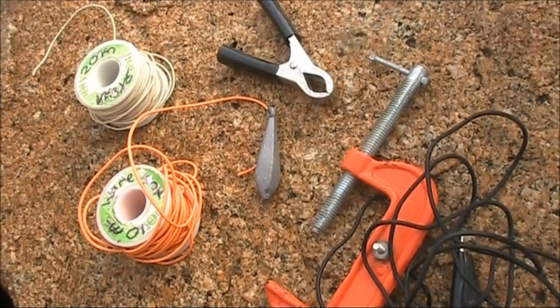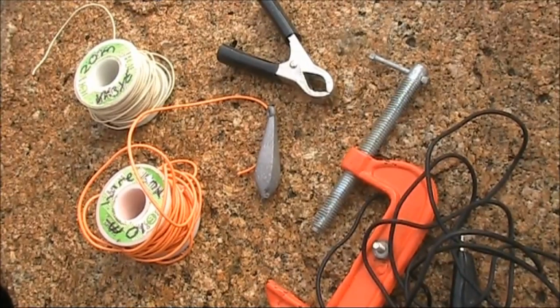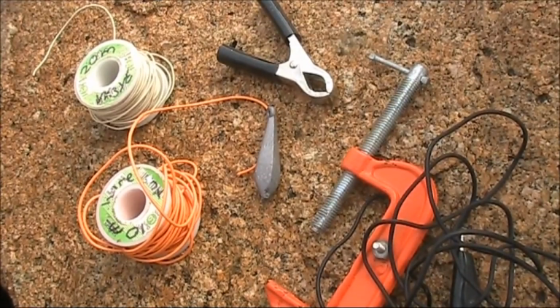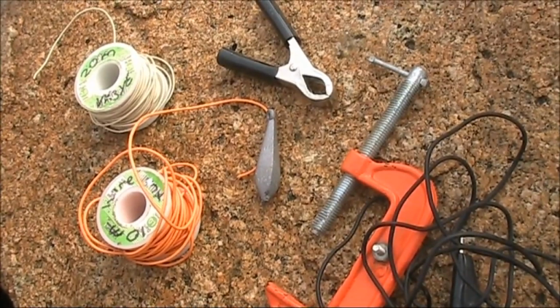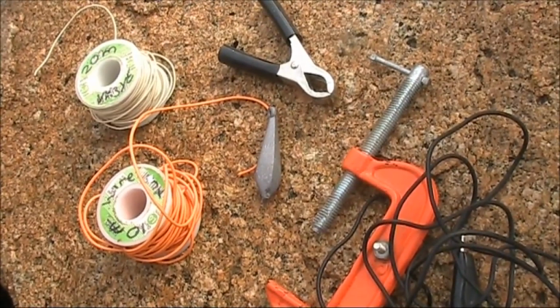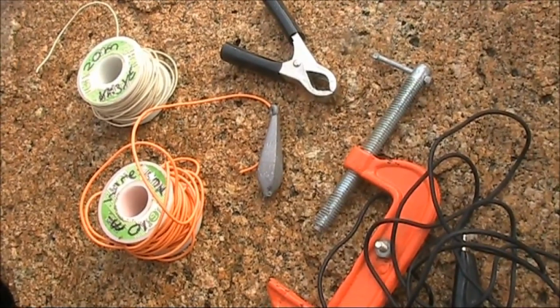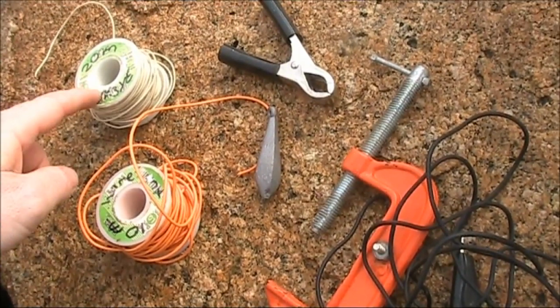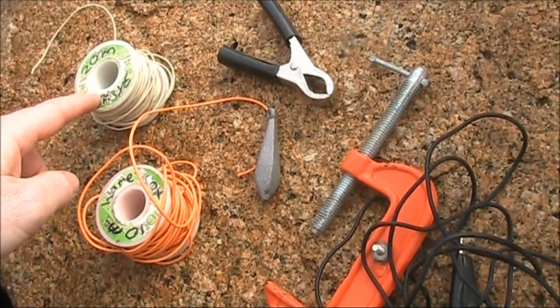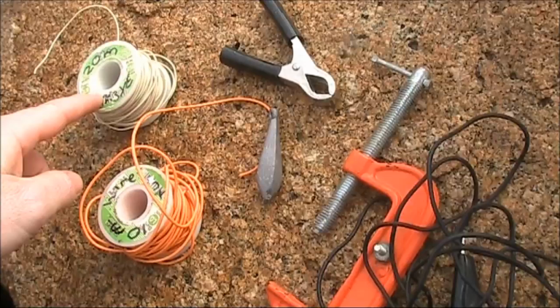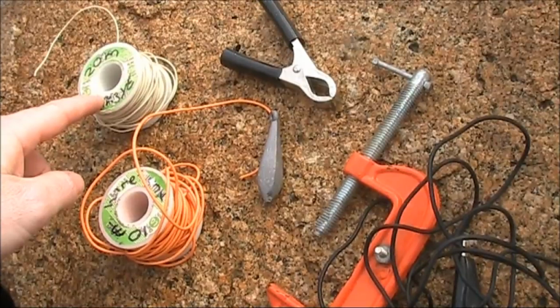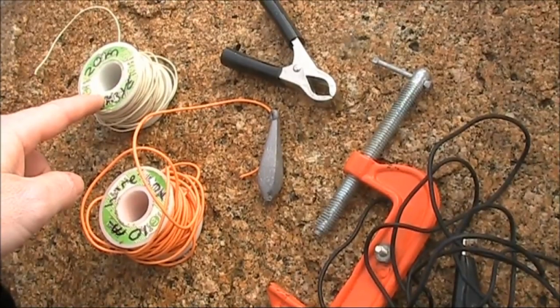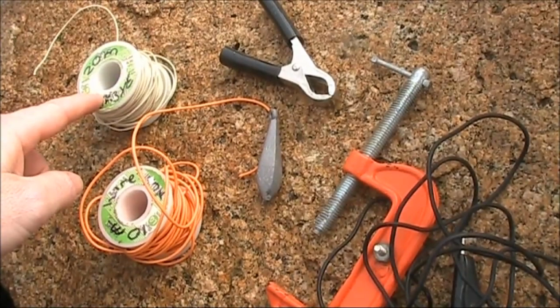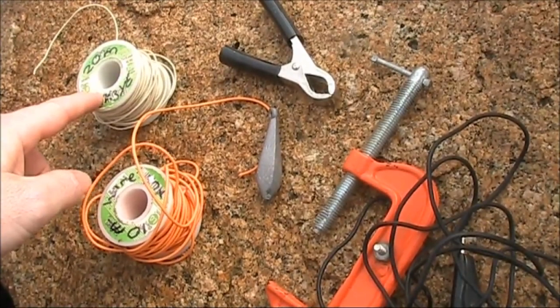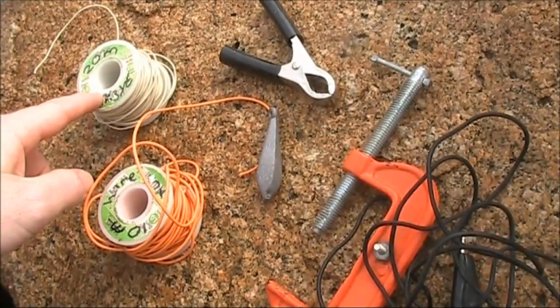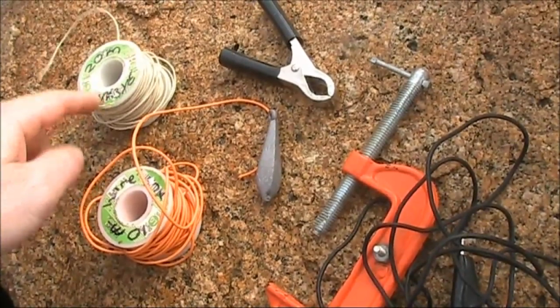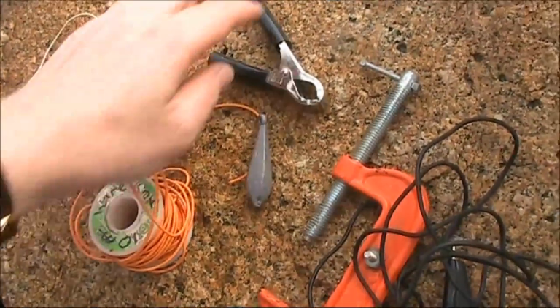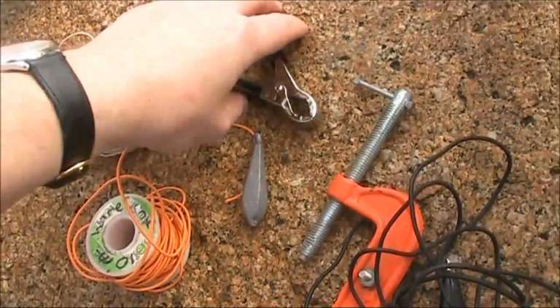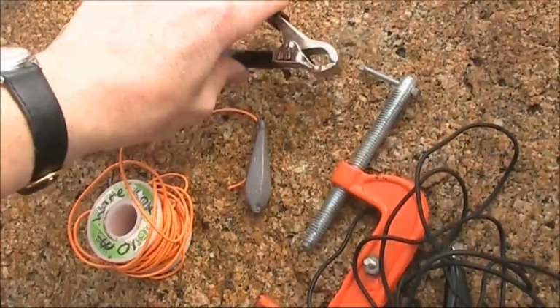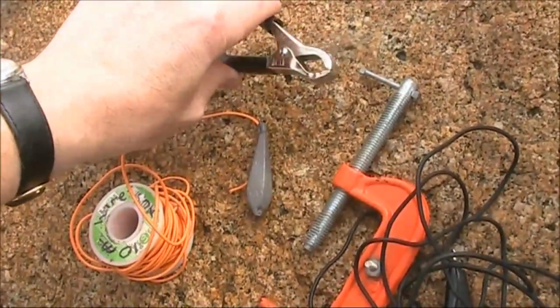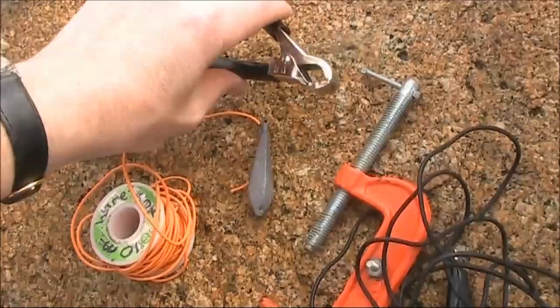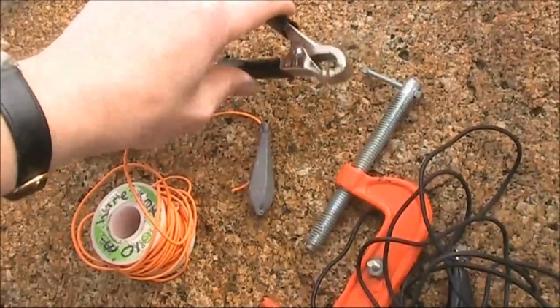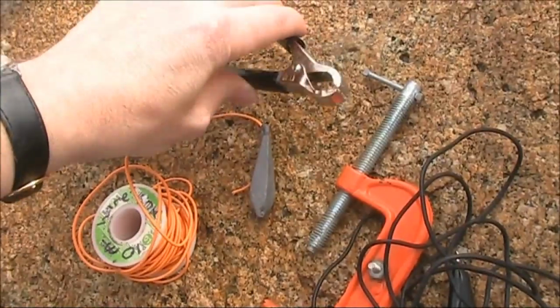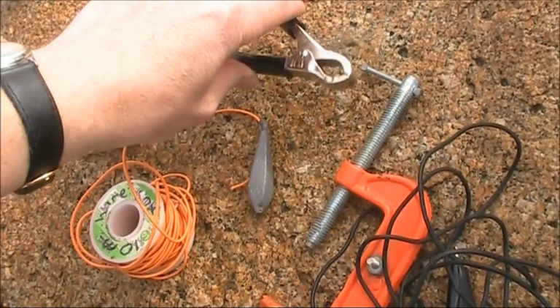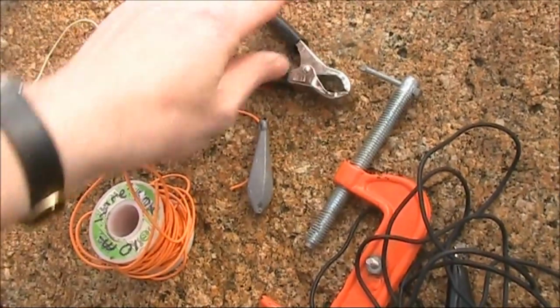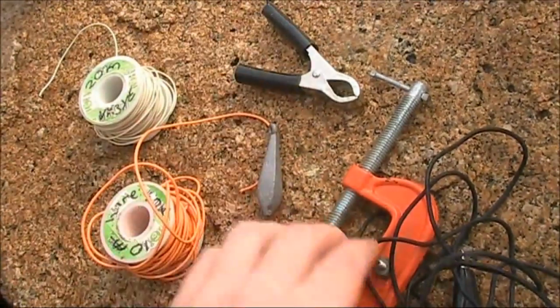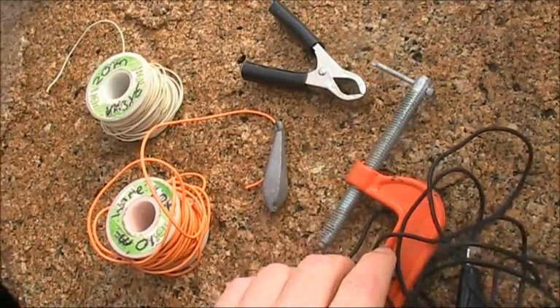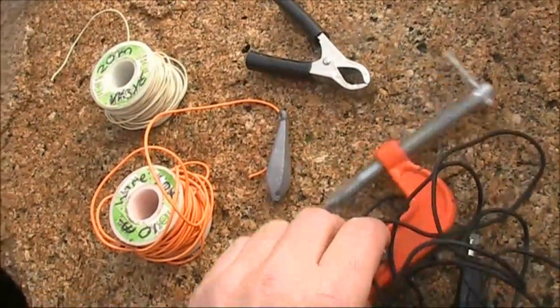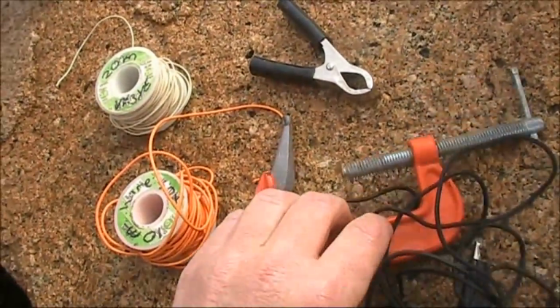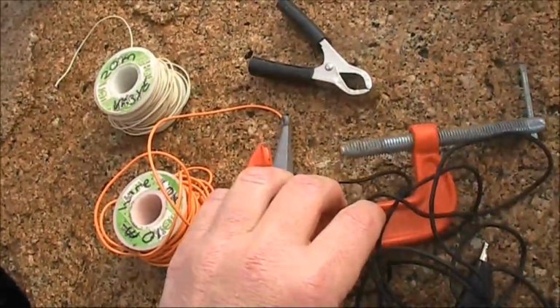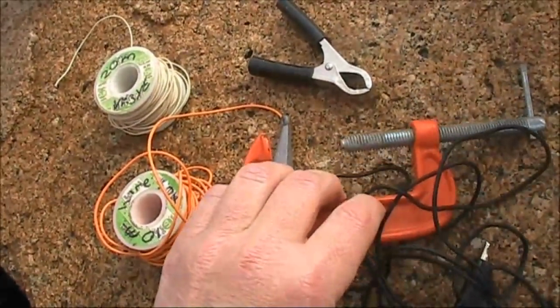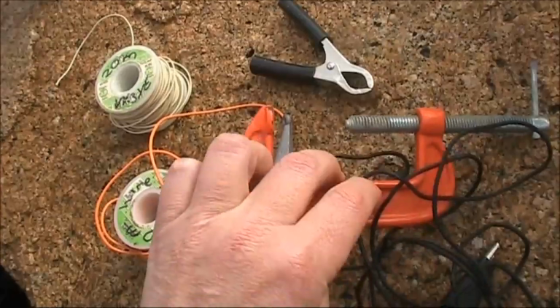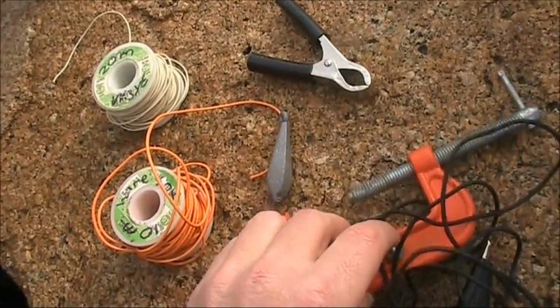Items handy to take along include some wire, as thin as possible for the antenna element or ground radials. Some clips to clip onto metal objects, such as this car battery clip, or for larger things like railings, this G-clamp.